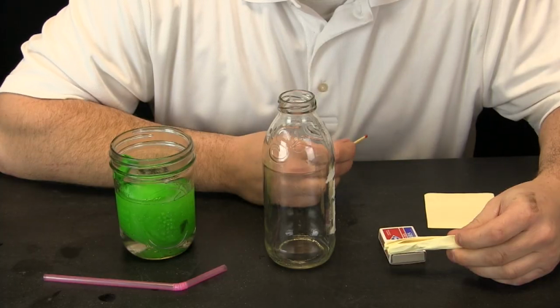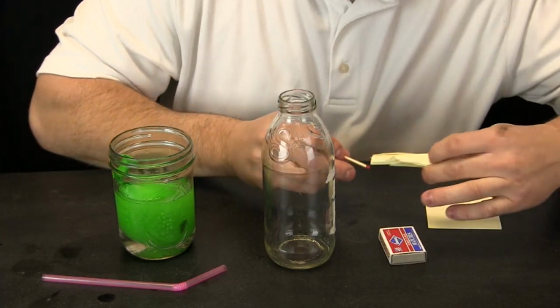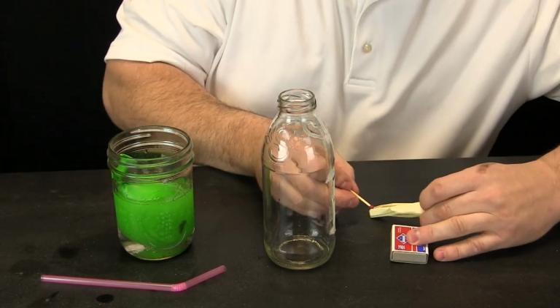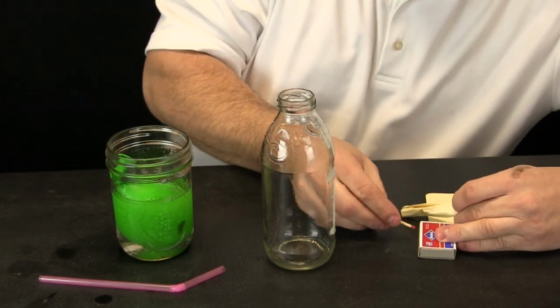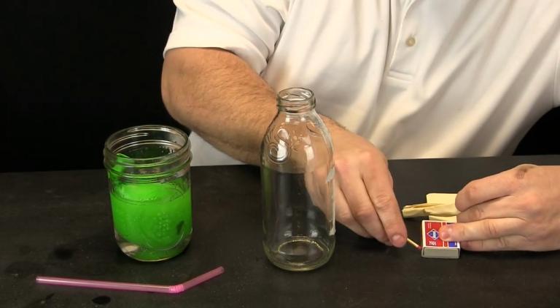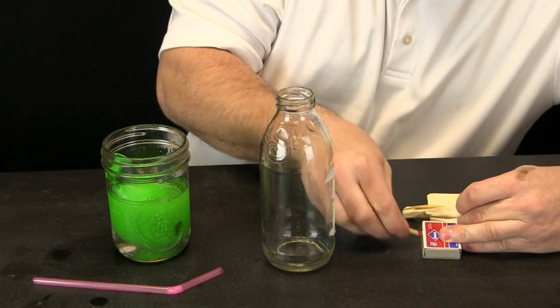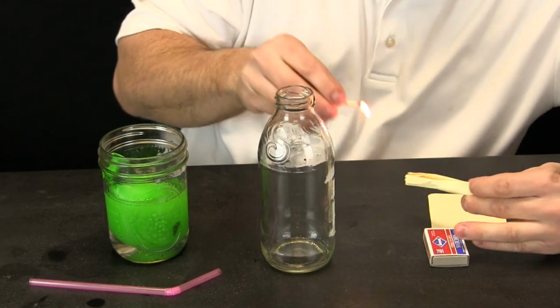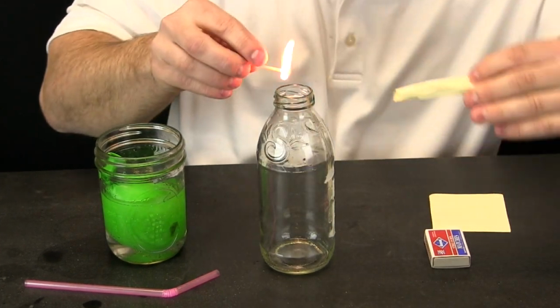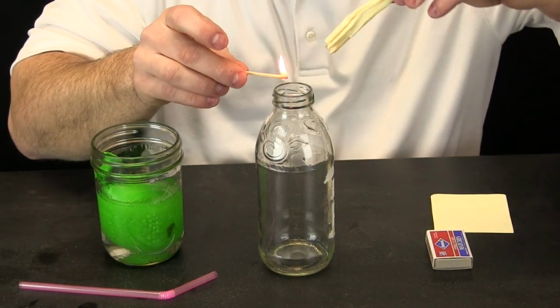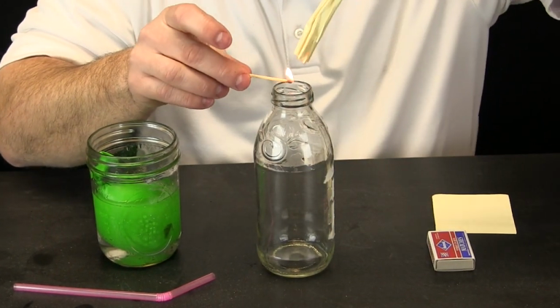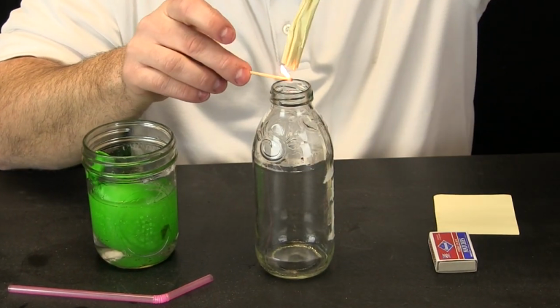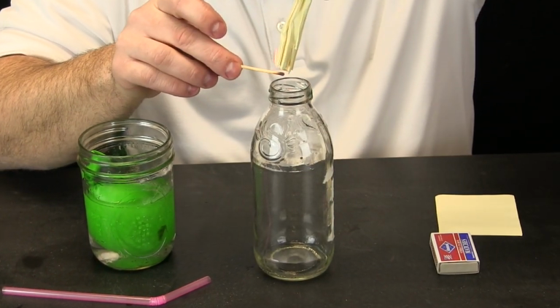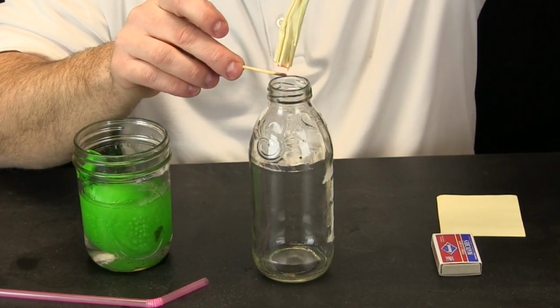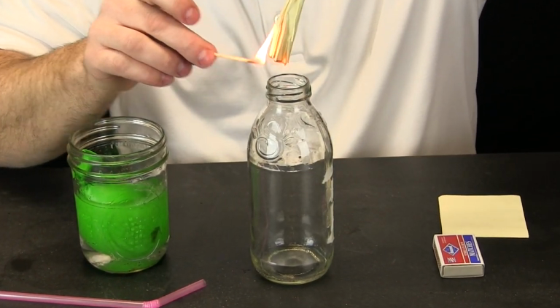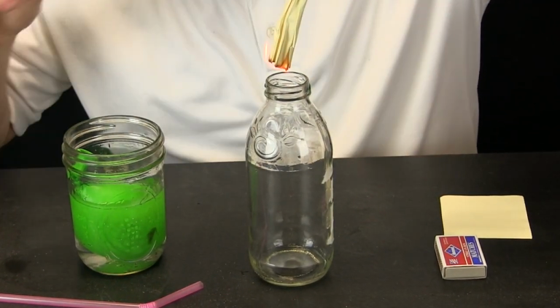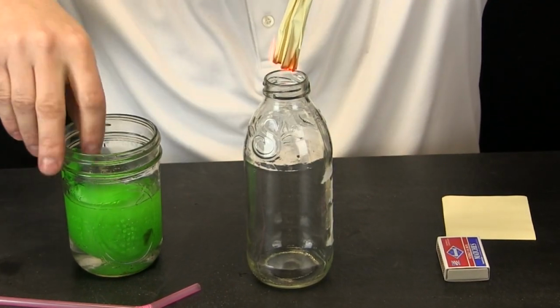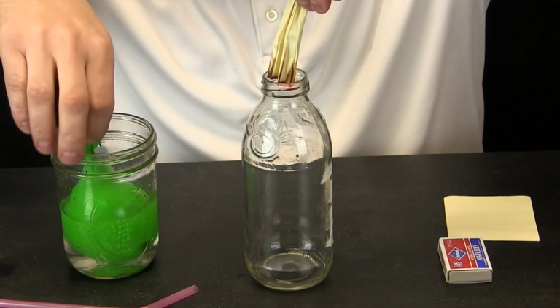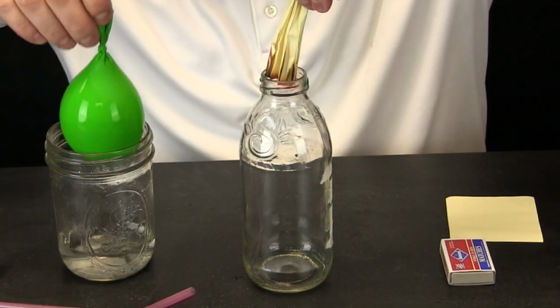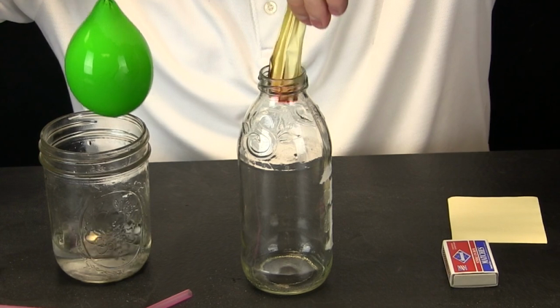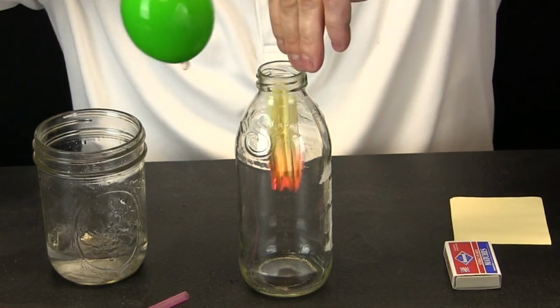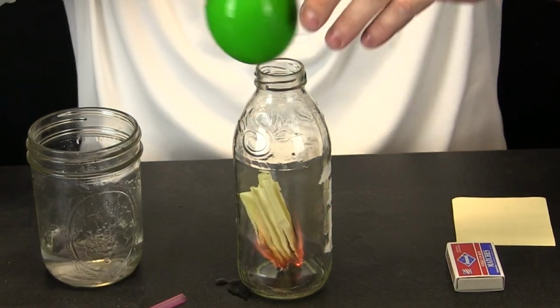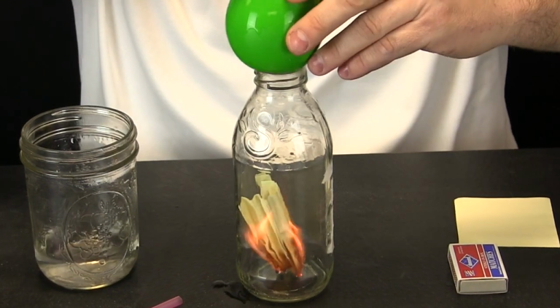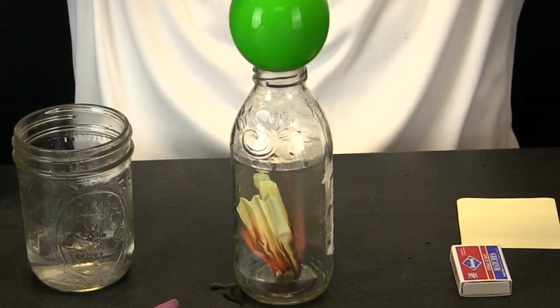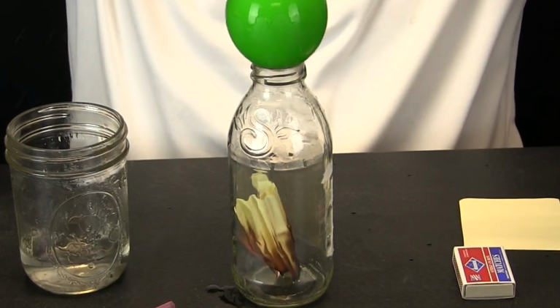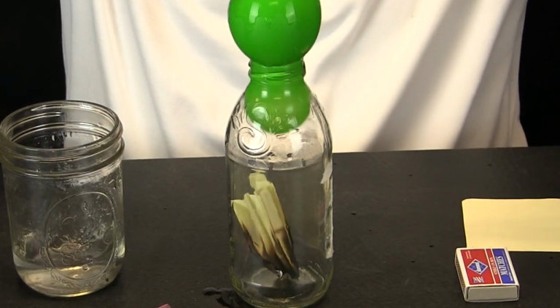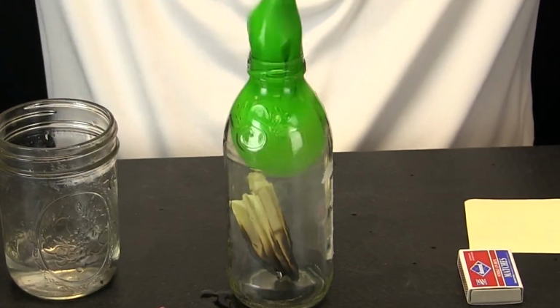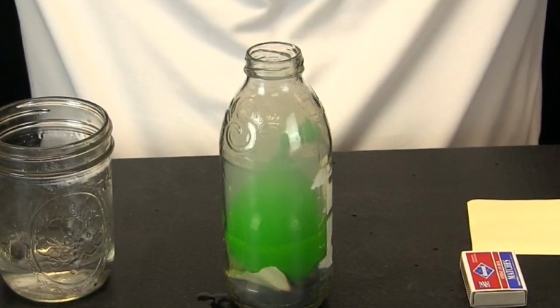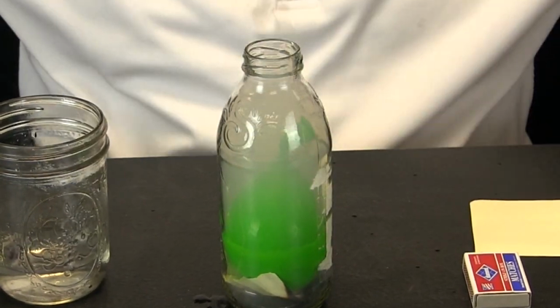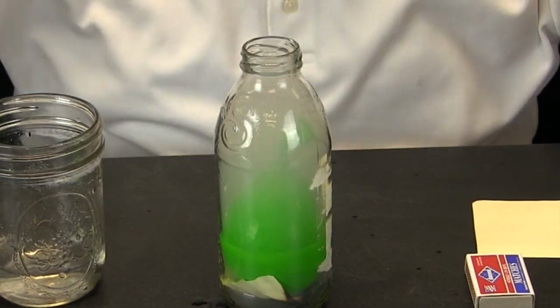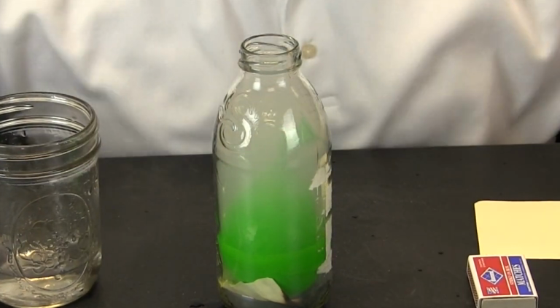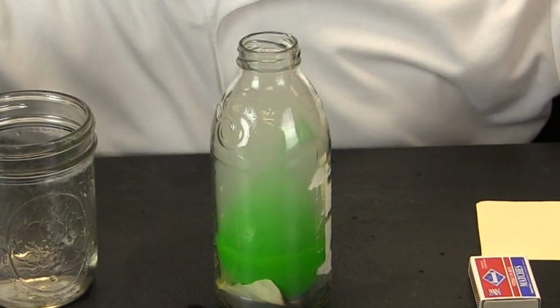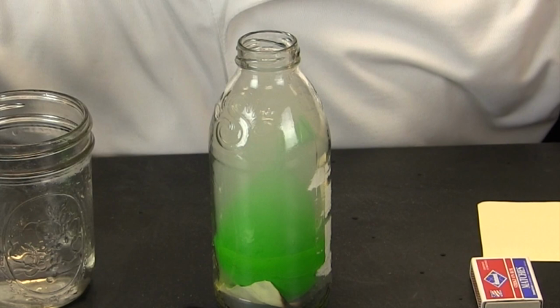All right, we are ready to light and watch our demonstration work. Let the paper catch, drop it in. The bigger balloon worked!